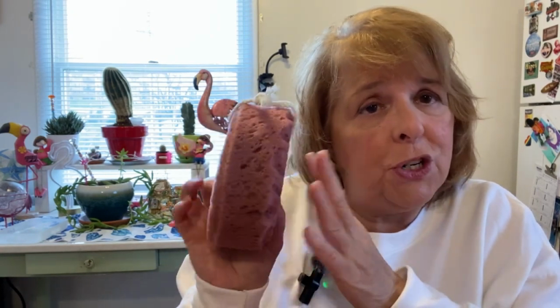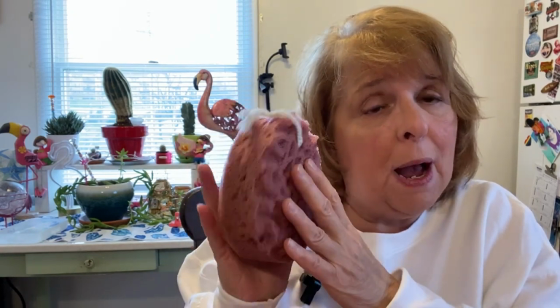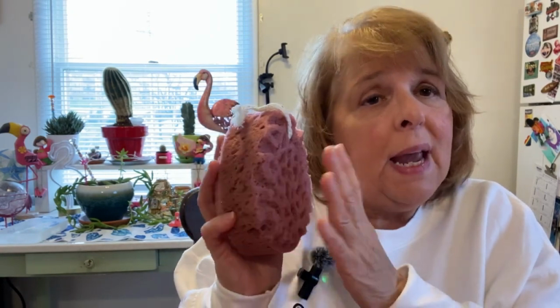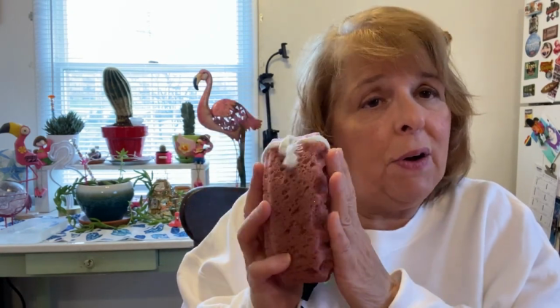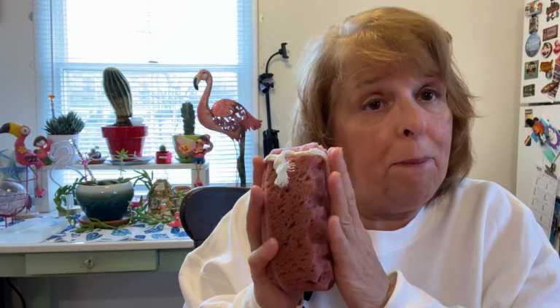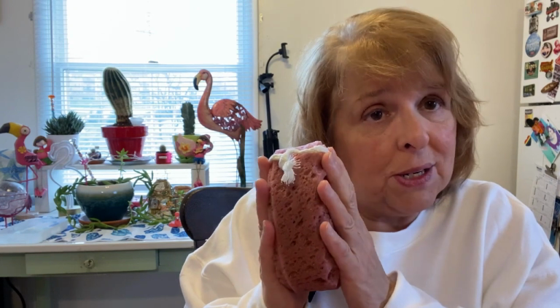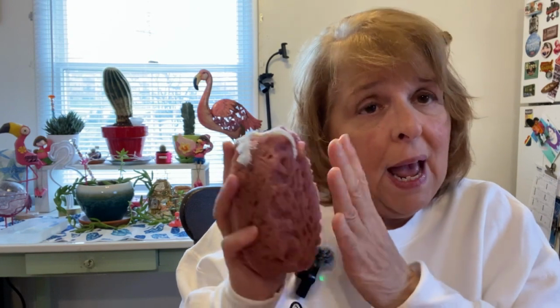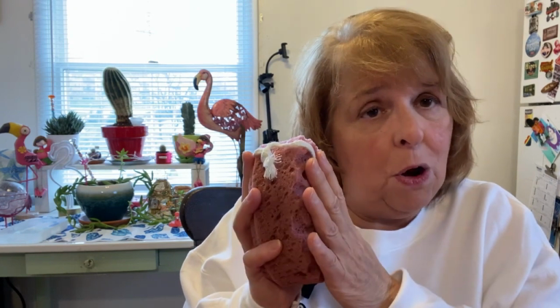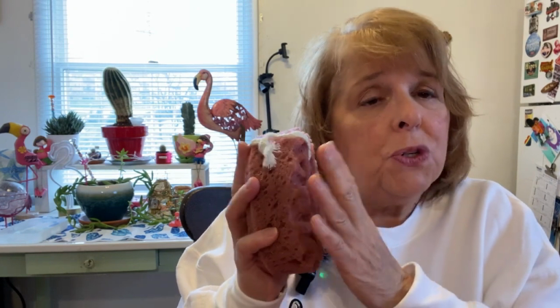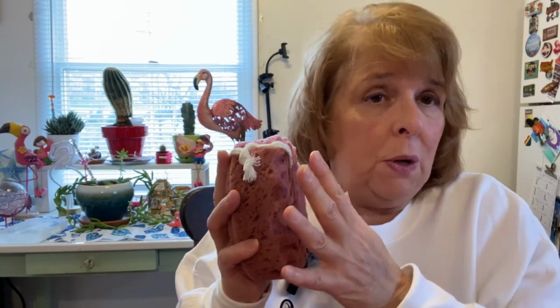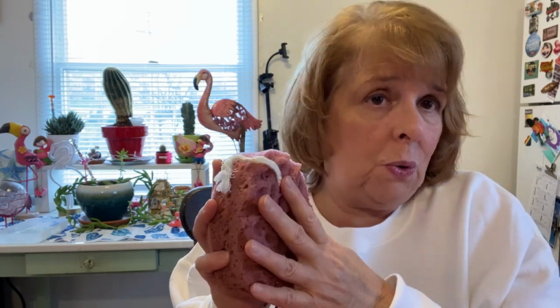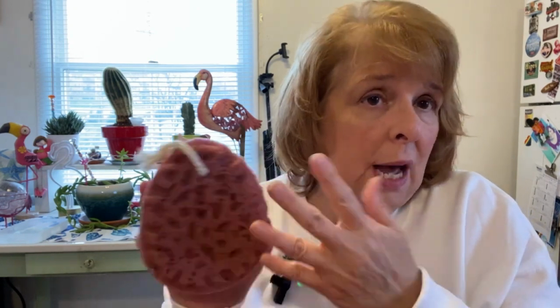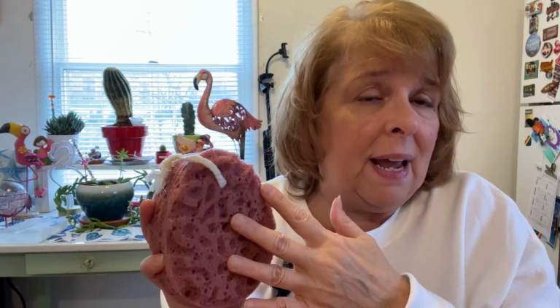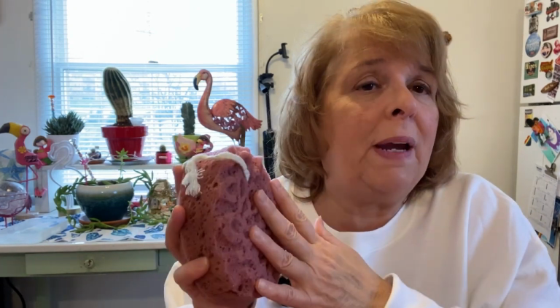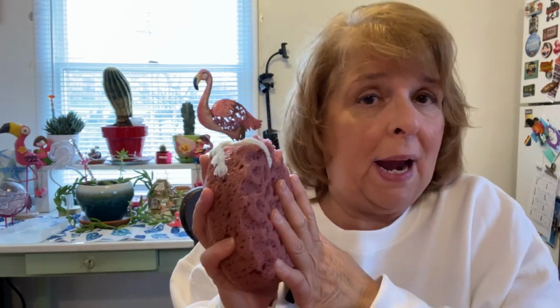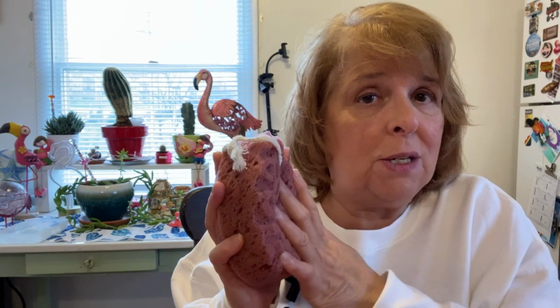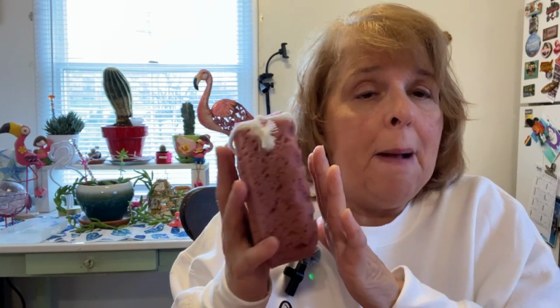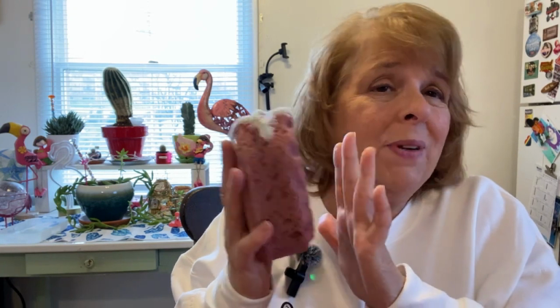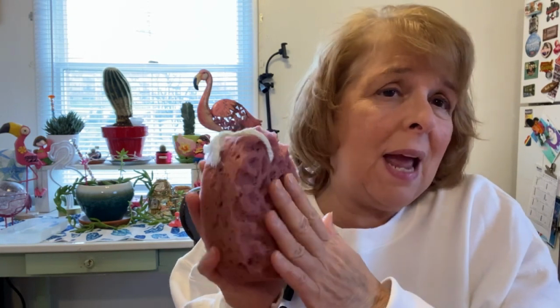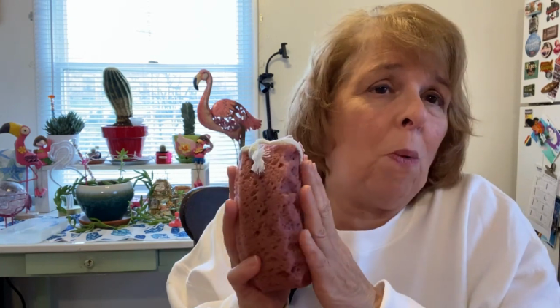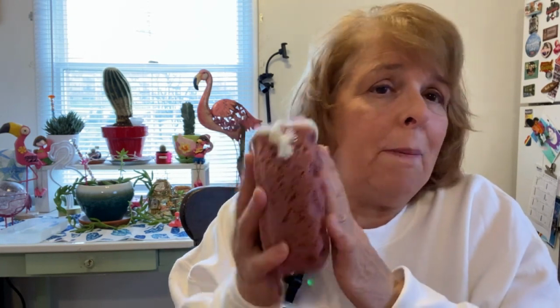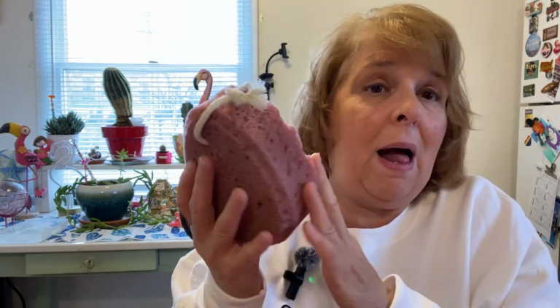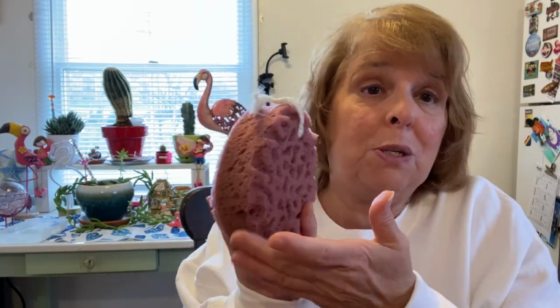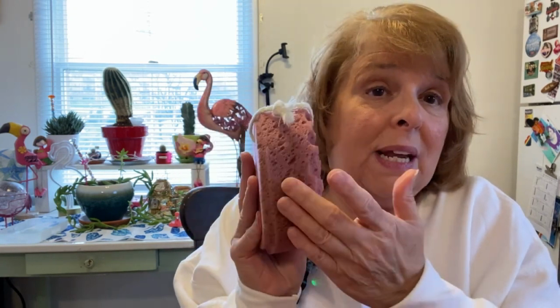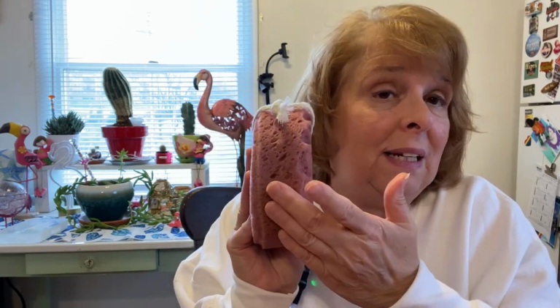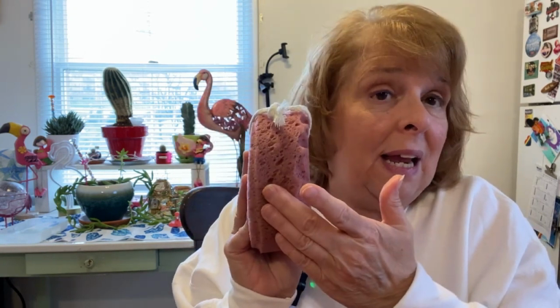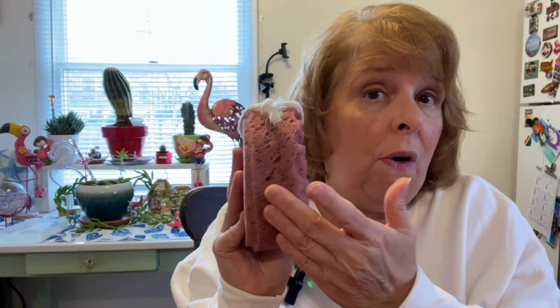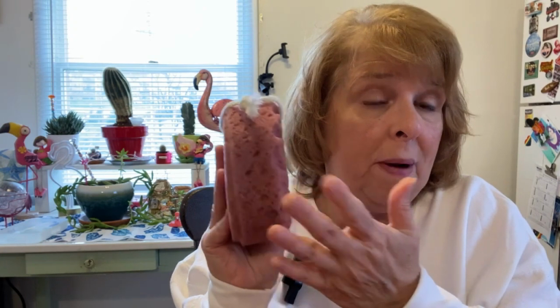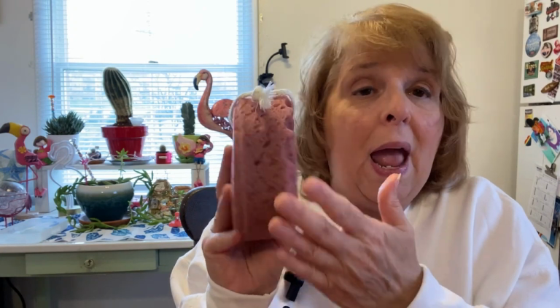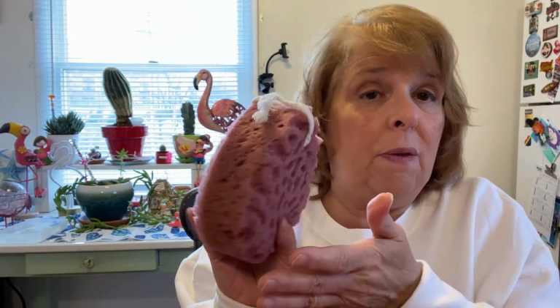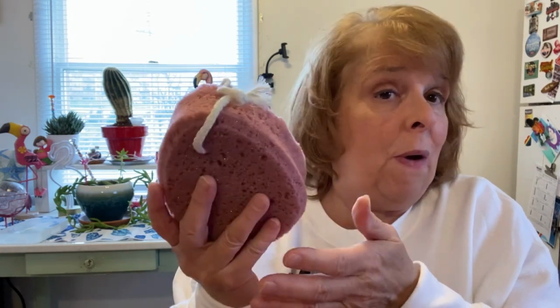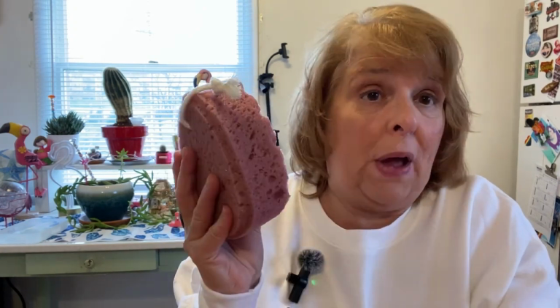Now they do come in a very compressed envelope, so what you would do is cut open the envelope and get some air into it. It does say to put water in them, but I just let these air open and they're there at full size.